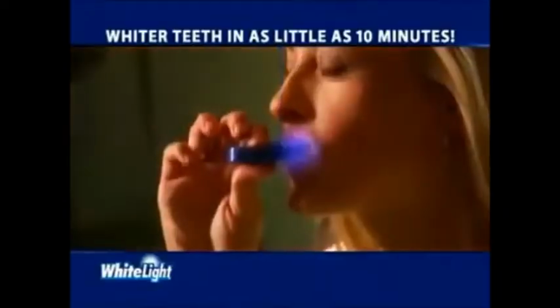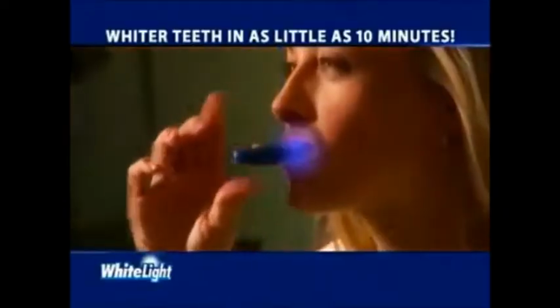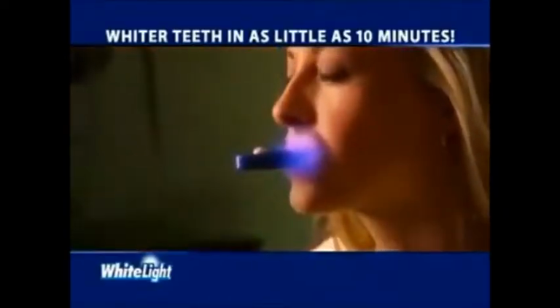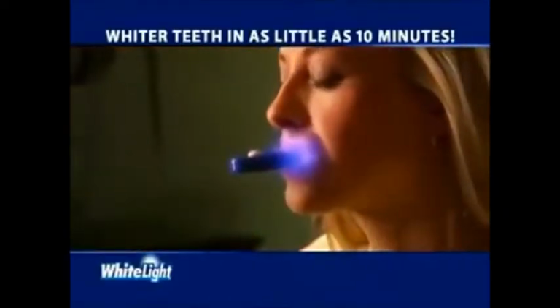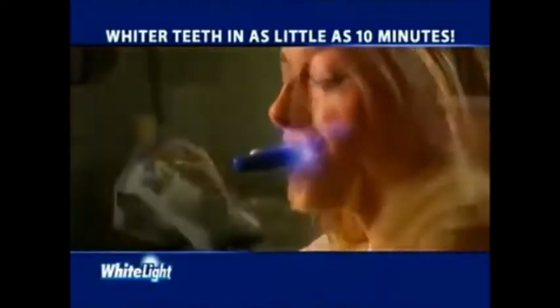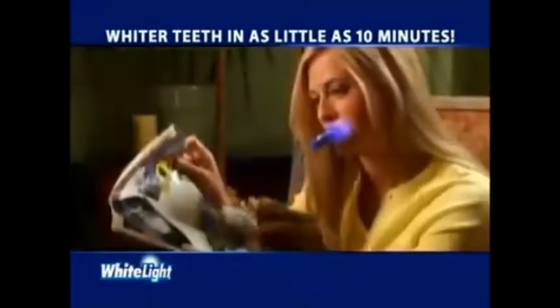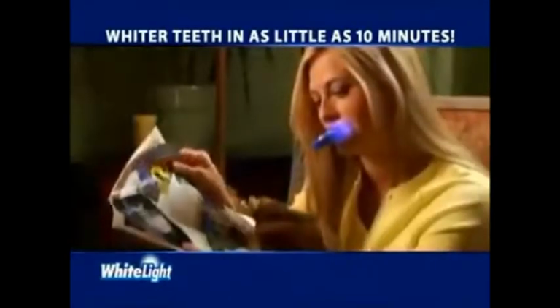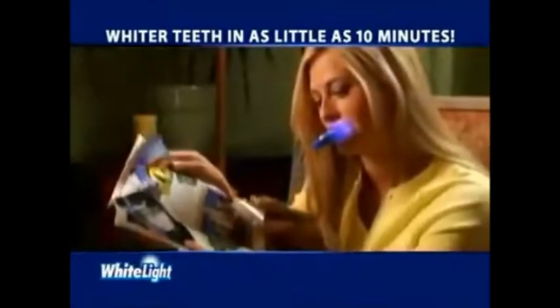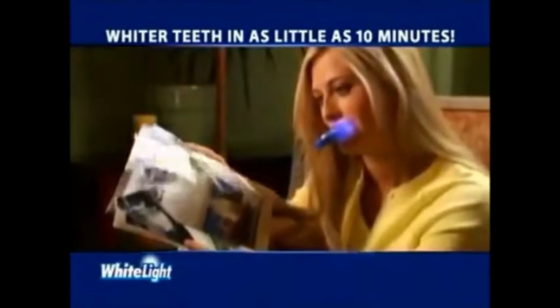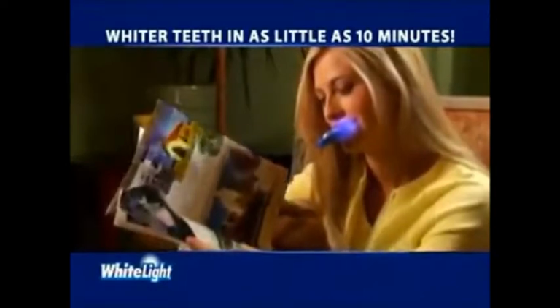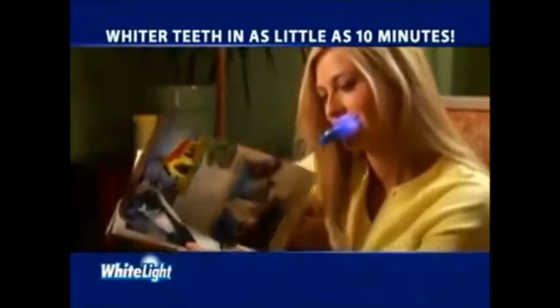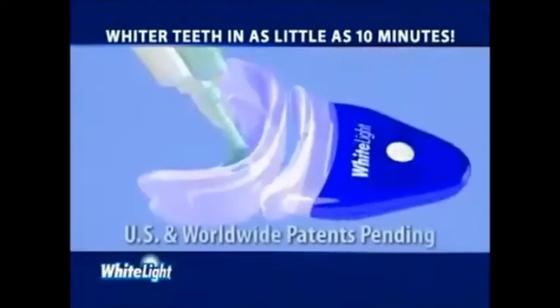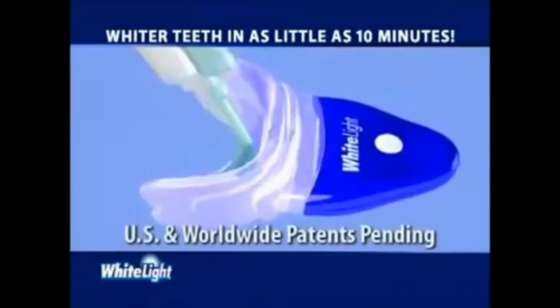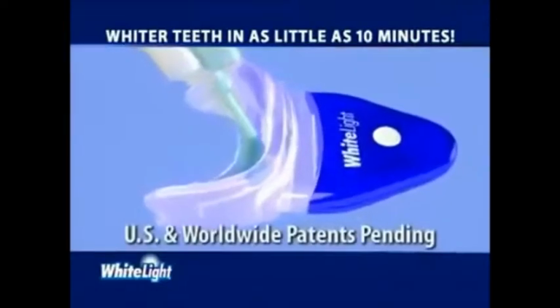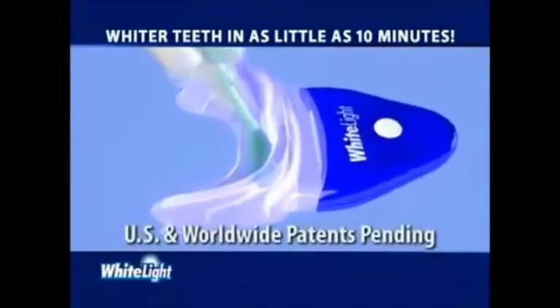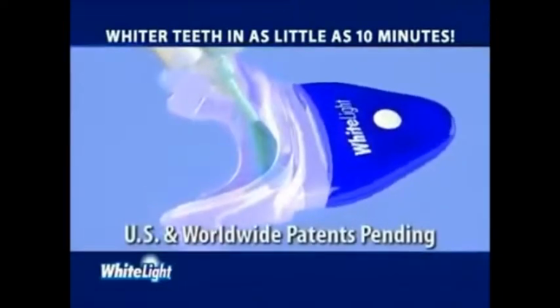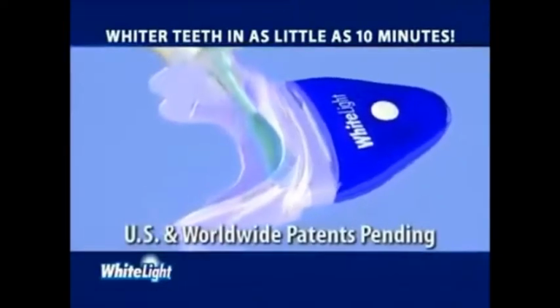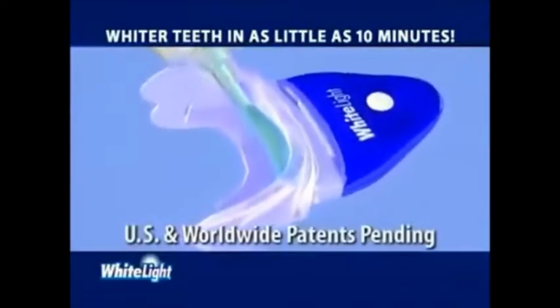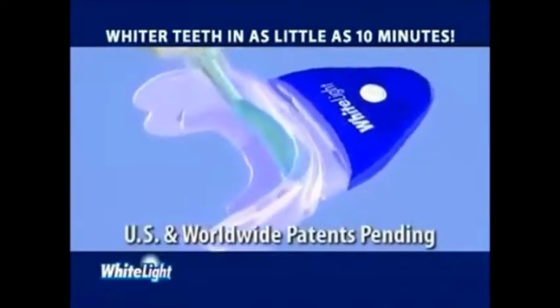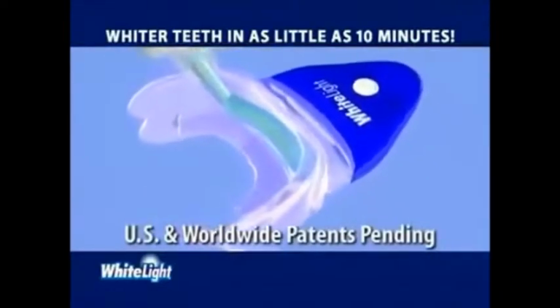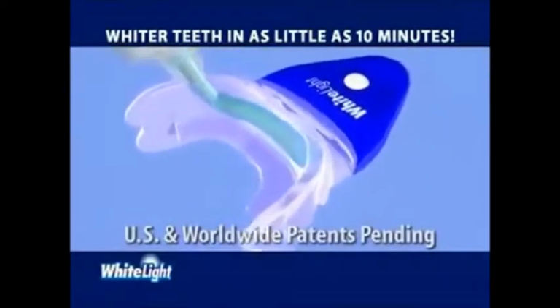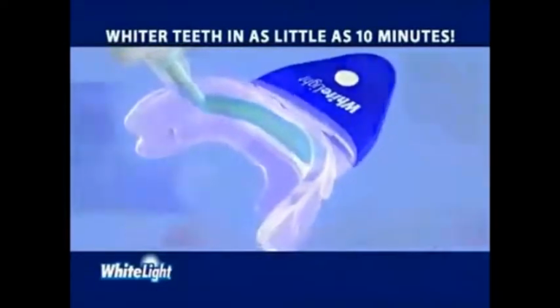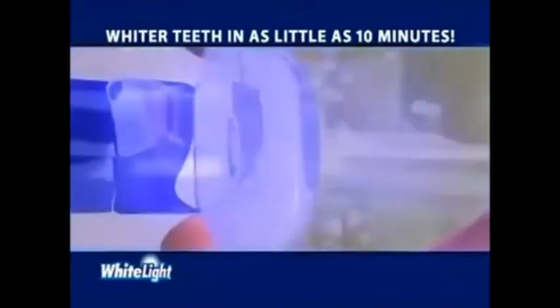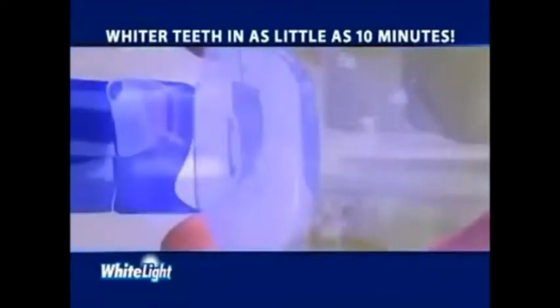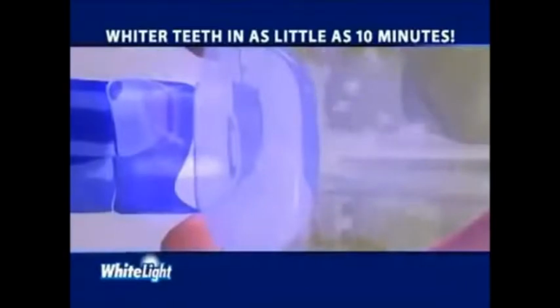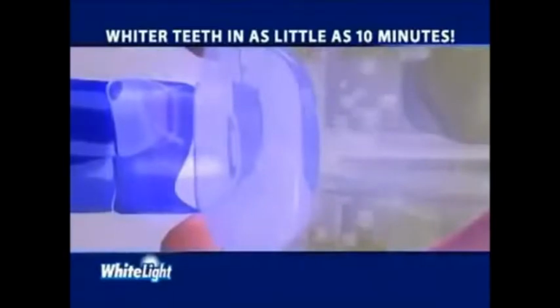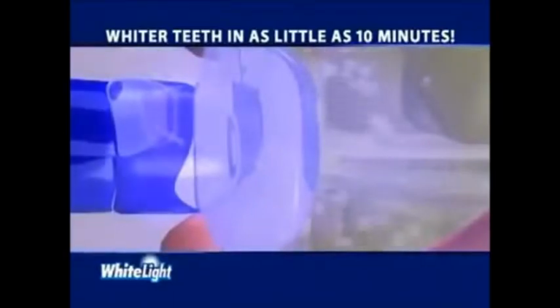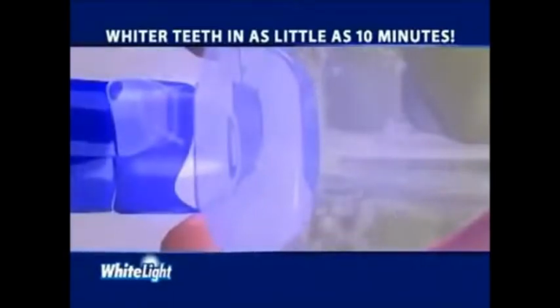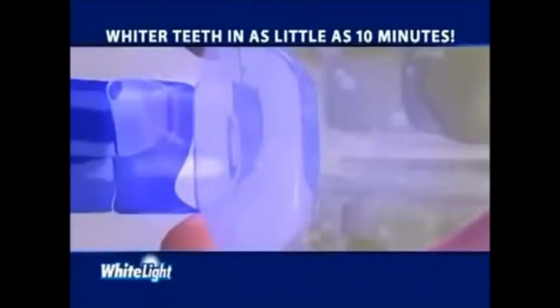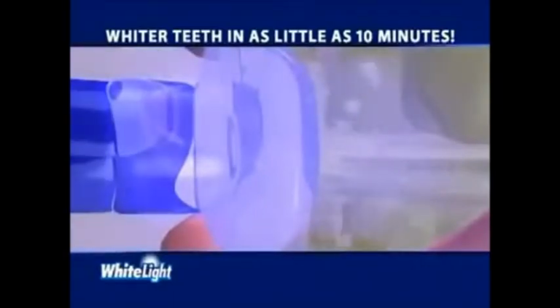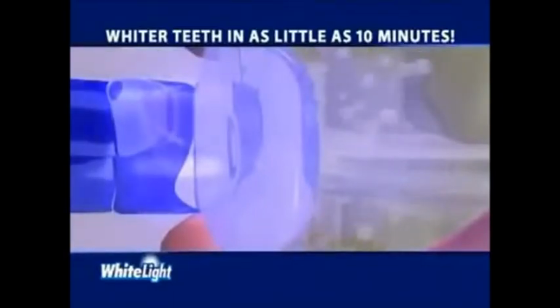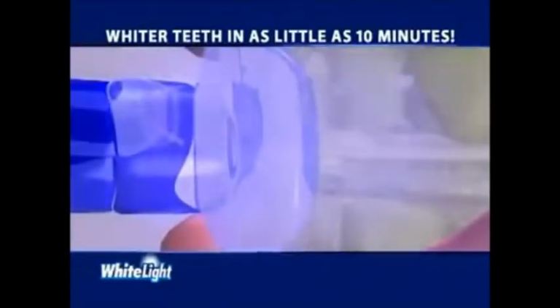Simply insert the tray, add the light and turn it on. The patent-pending light system combined with our specially formulated gel rapidly removes surface stains and also penetrates deep to lift out embedded stains.